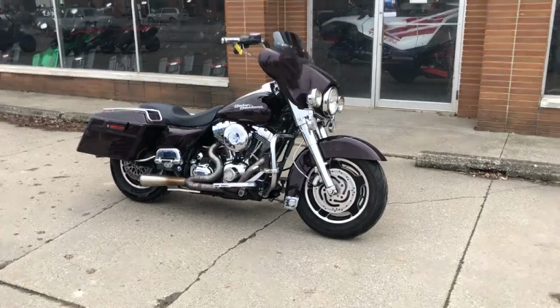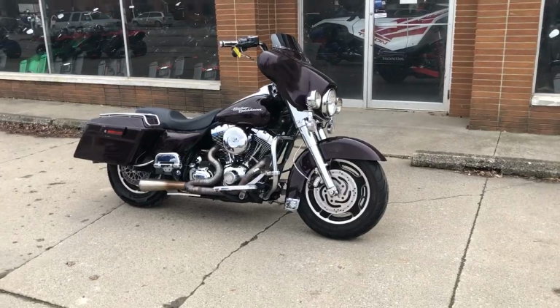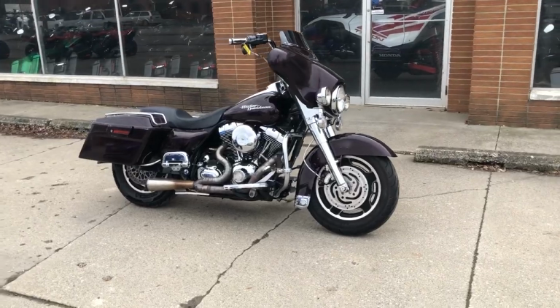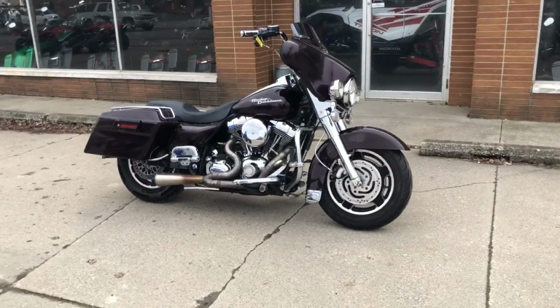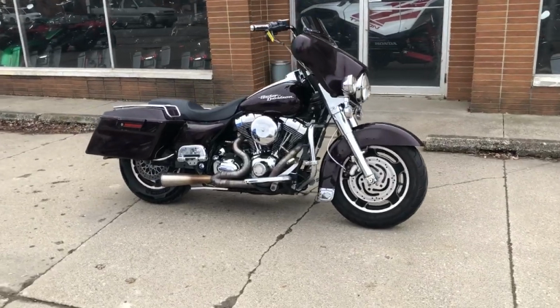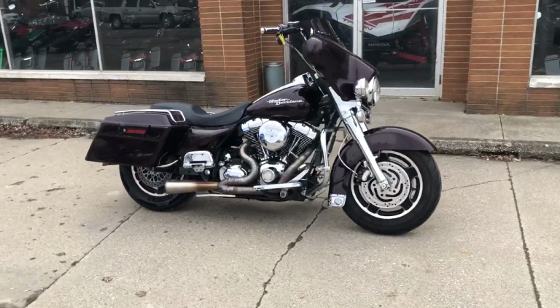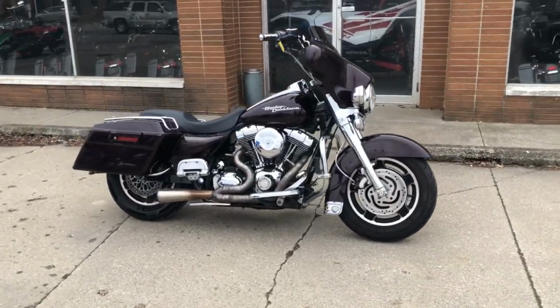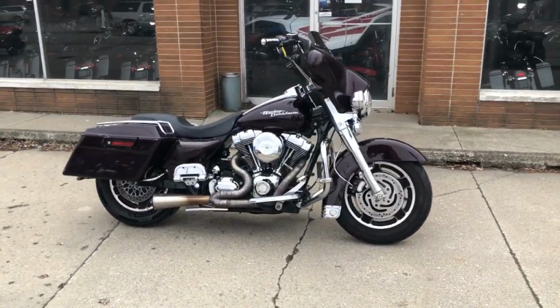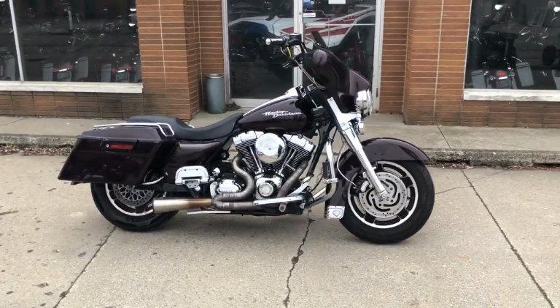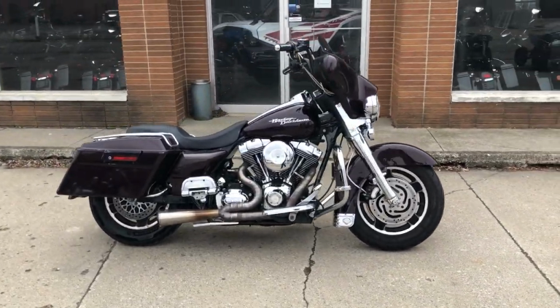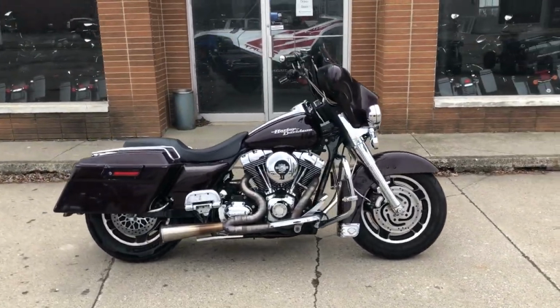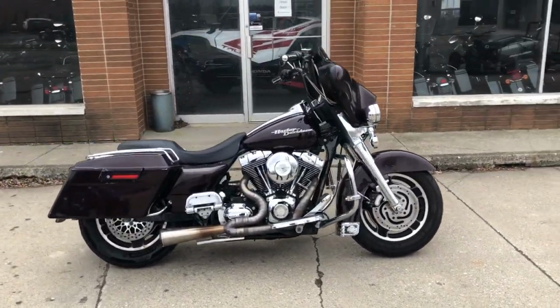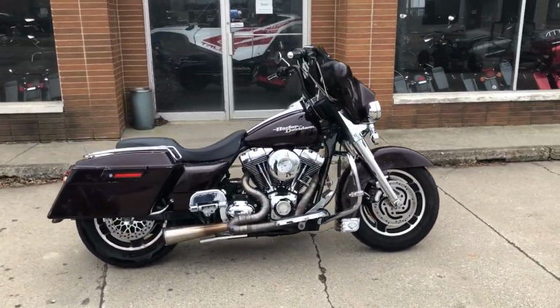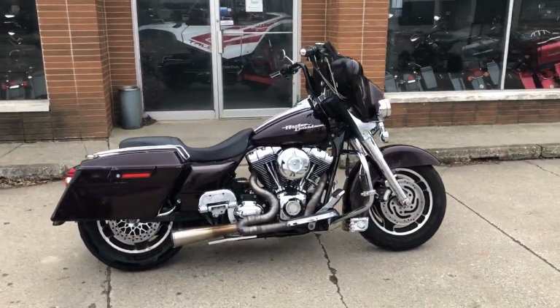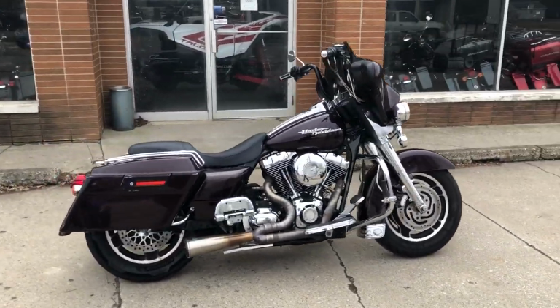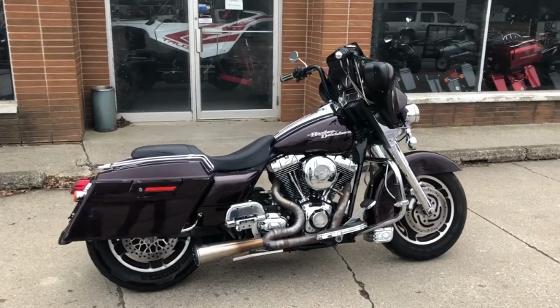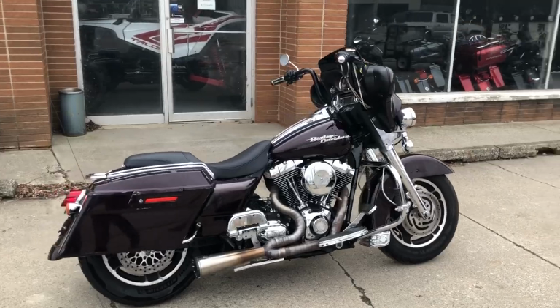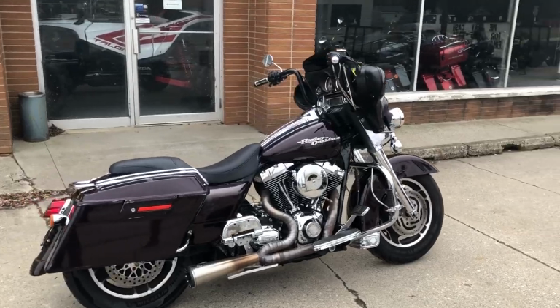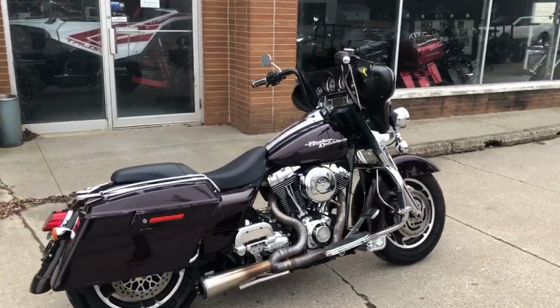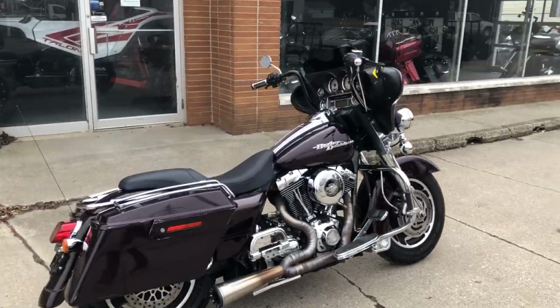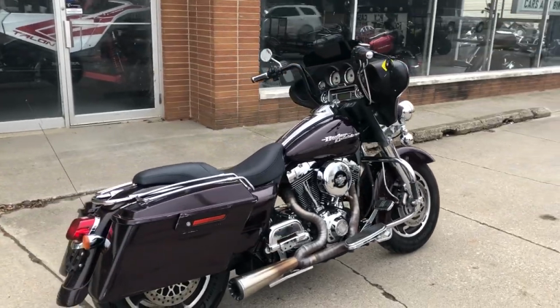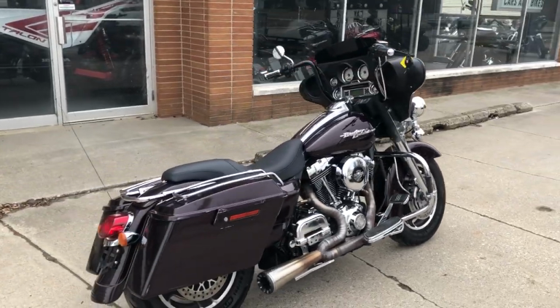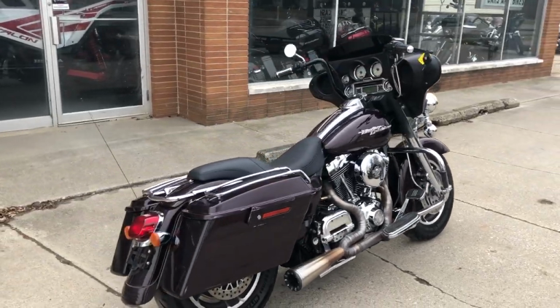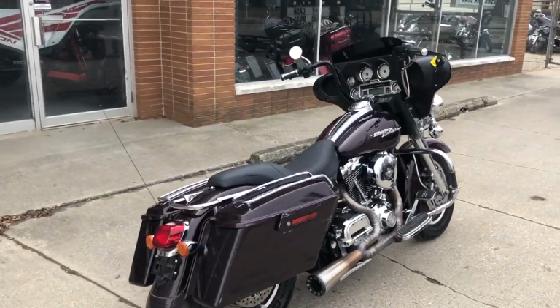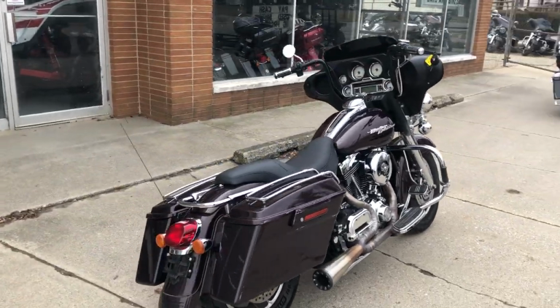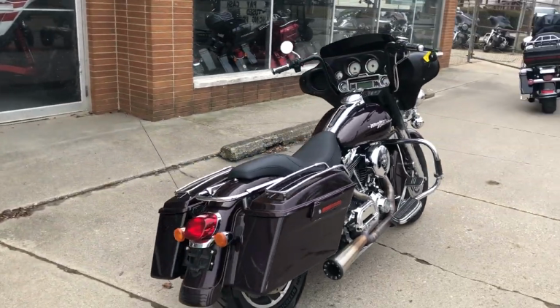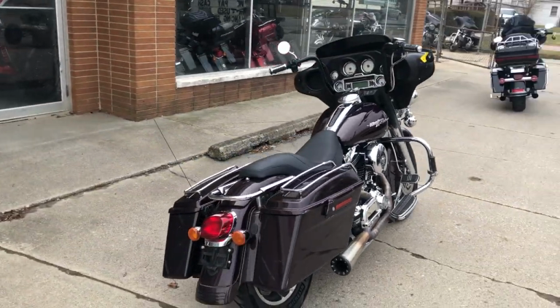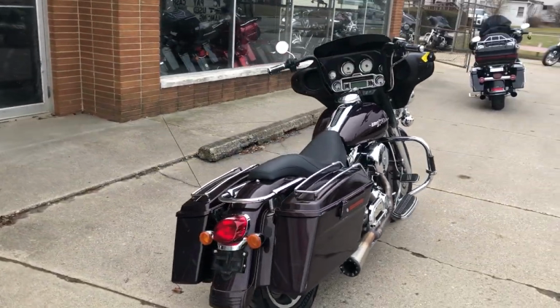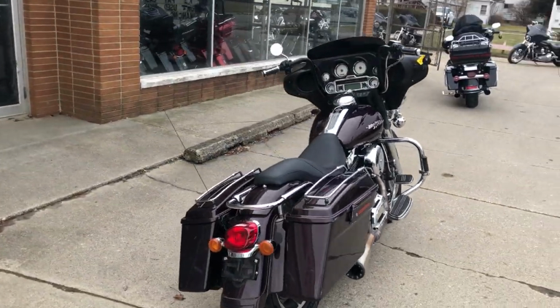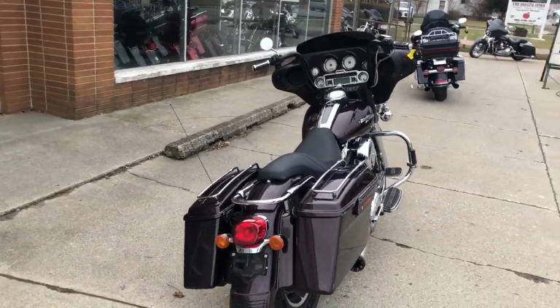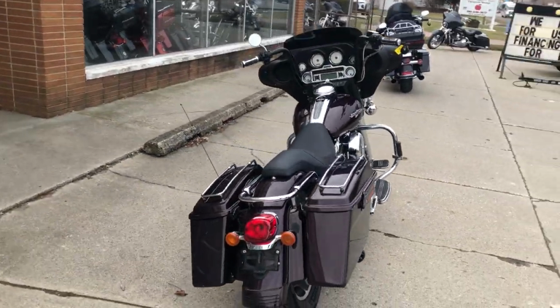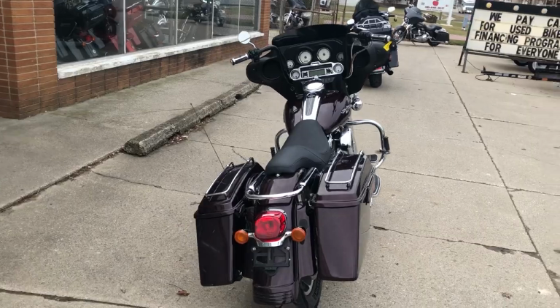Hey guys, ApprovalPowerSports.com here with a used Harley Street Glide for sale with black cherry paint, chrome front end, D-Moto exhaust, and more.